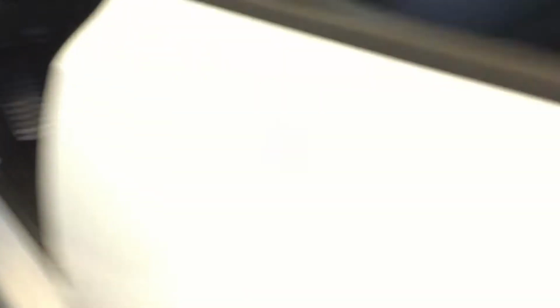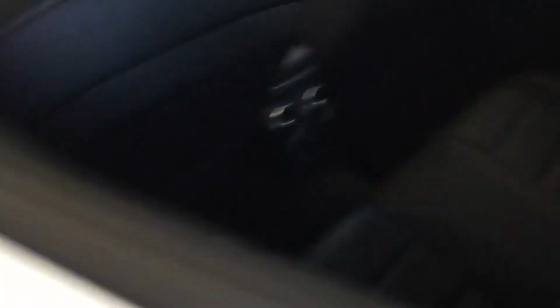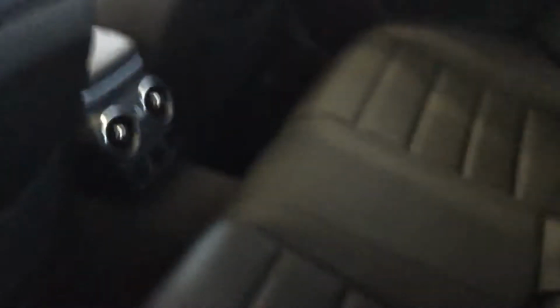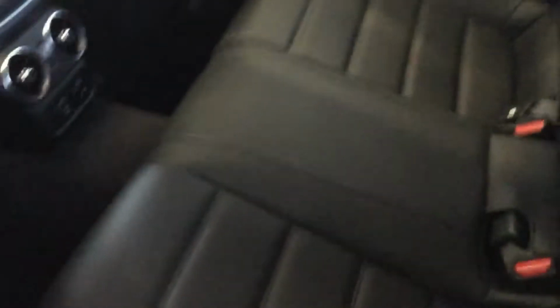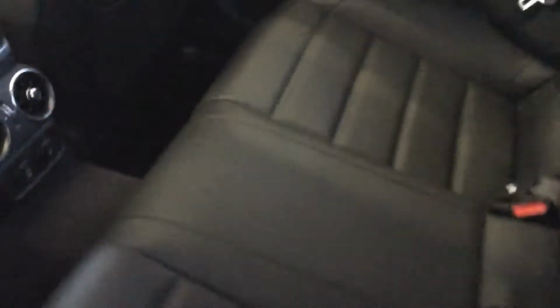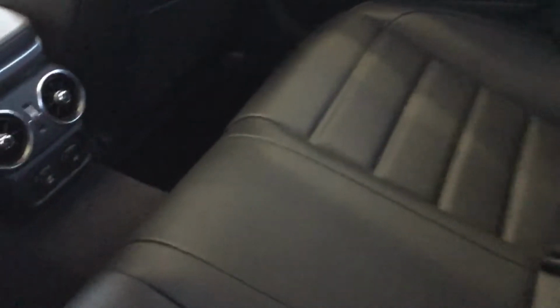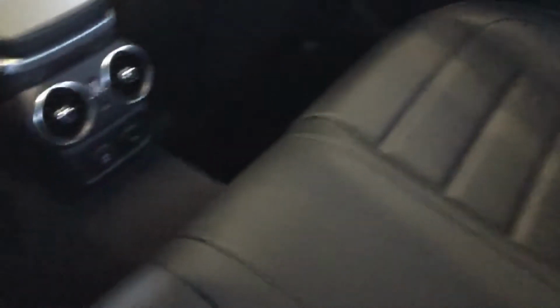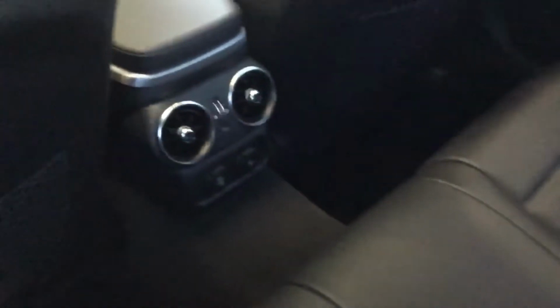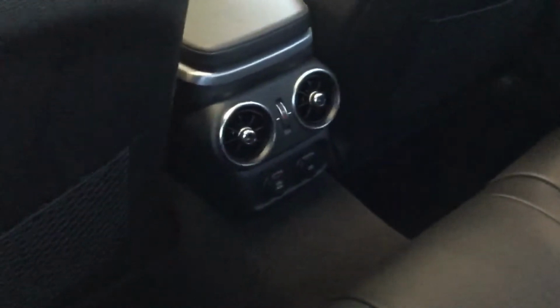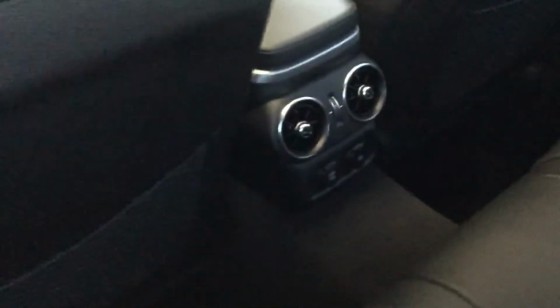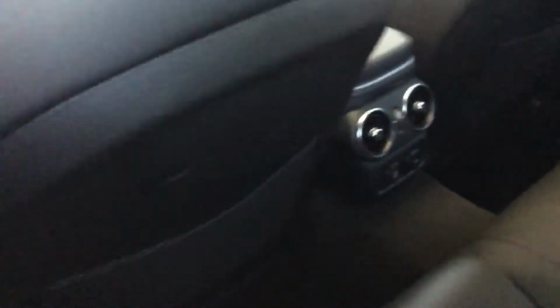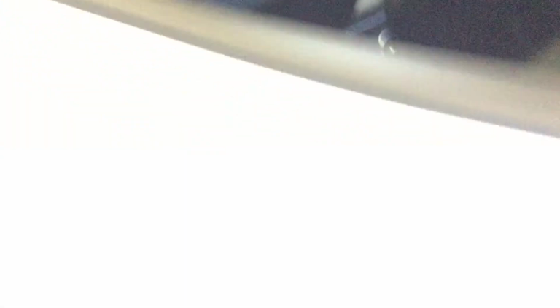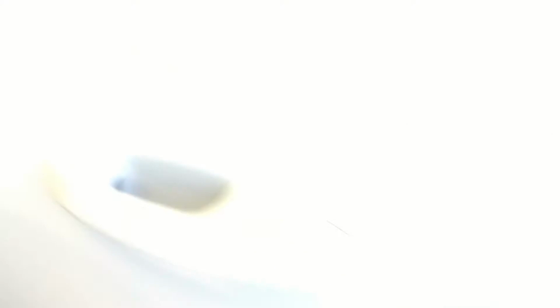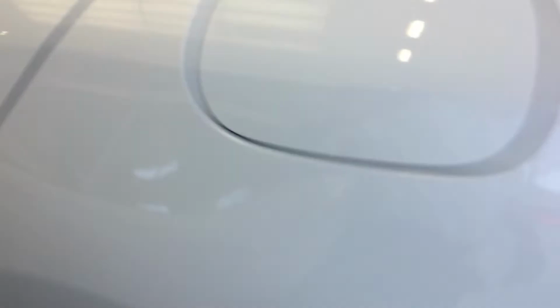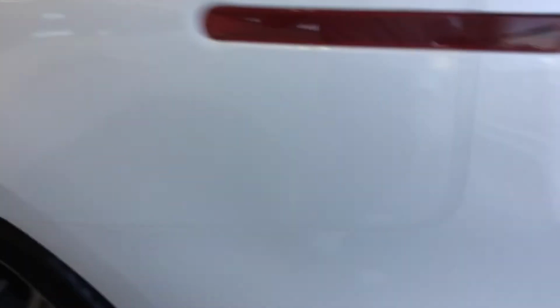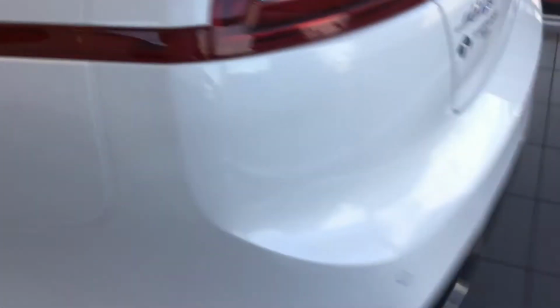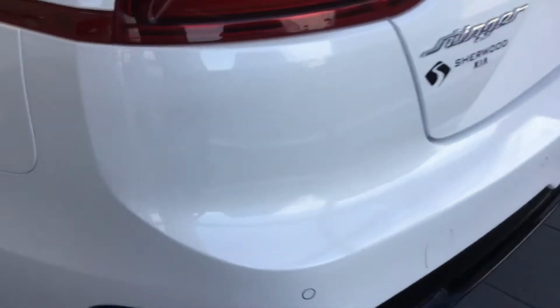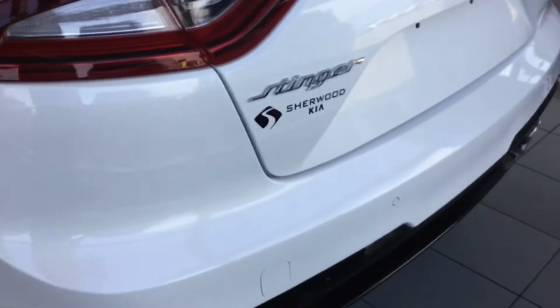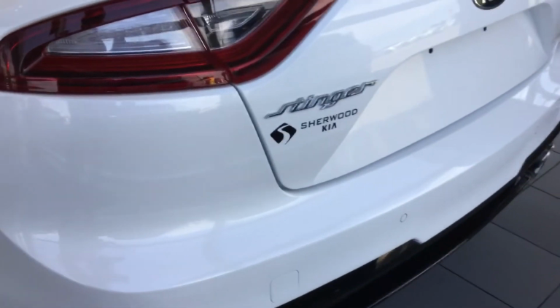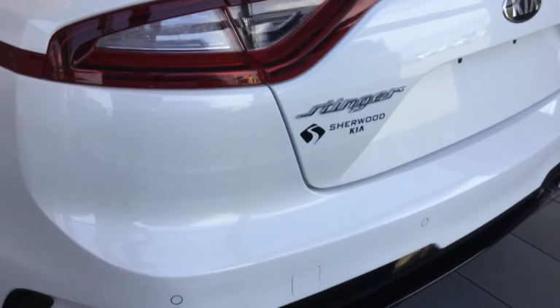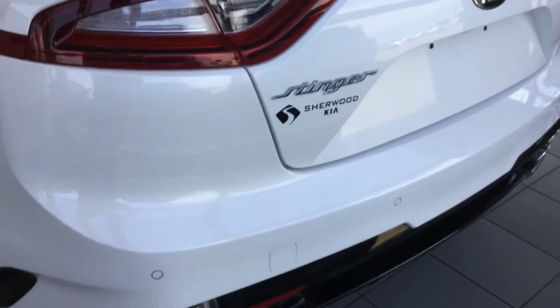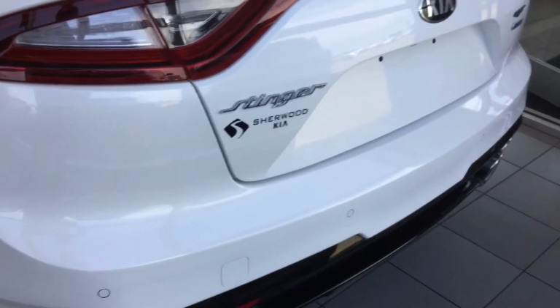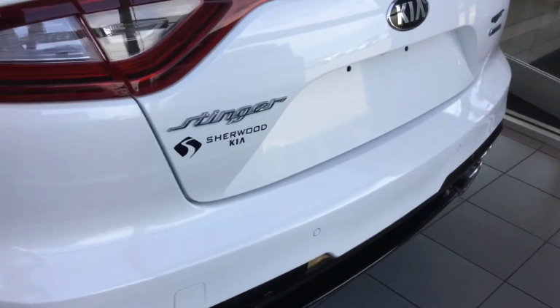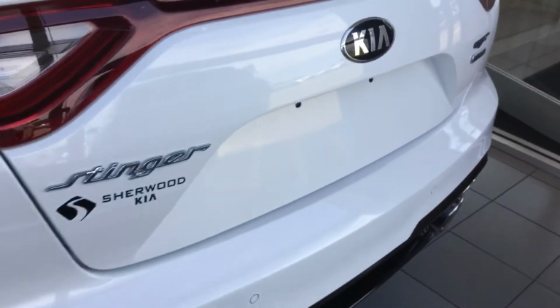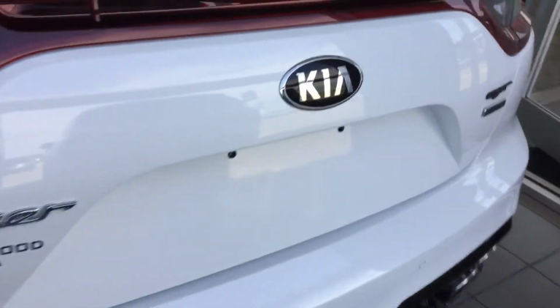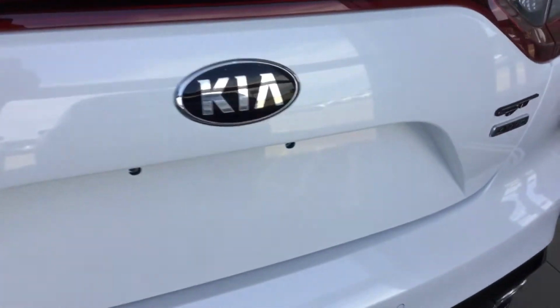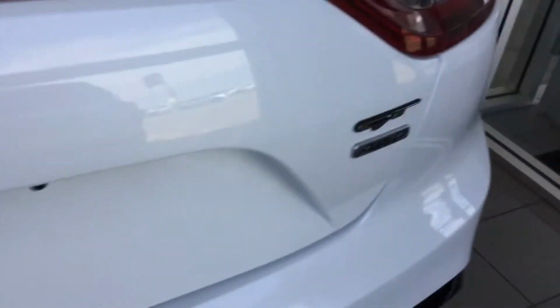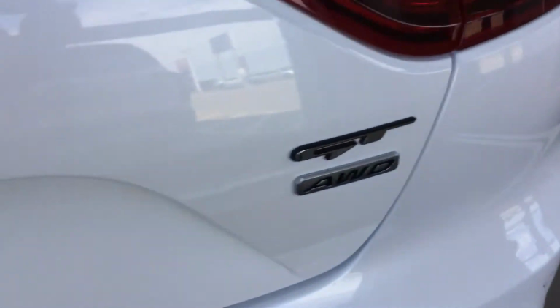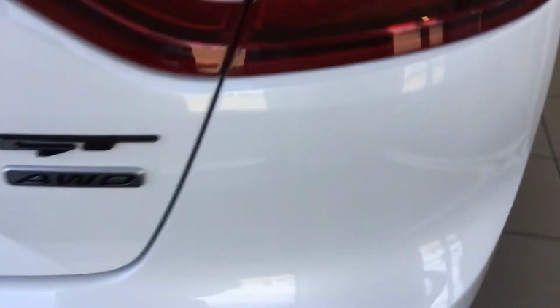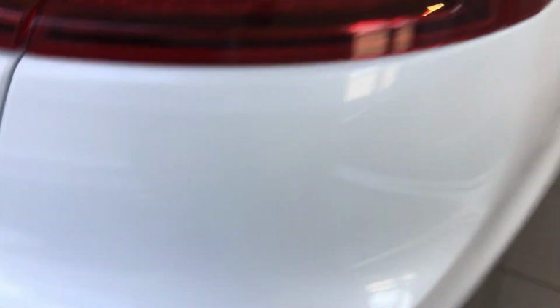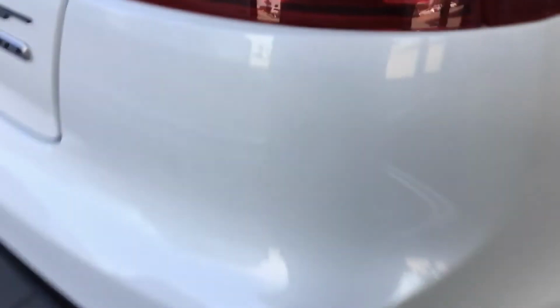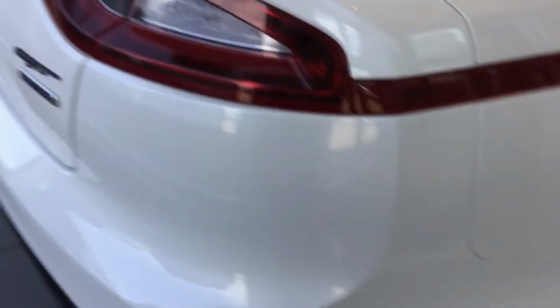Look at the back seat here. You have leather, very comfortable, a lot of leg room. So this vehicle has been in the showroom for a while, so the battery didn't start. I can't even have a chance to open the trunk for you, Joe.